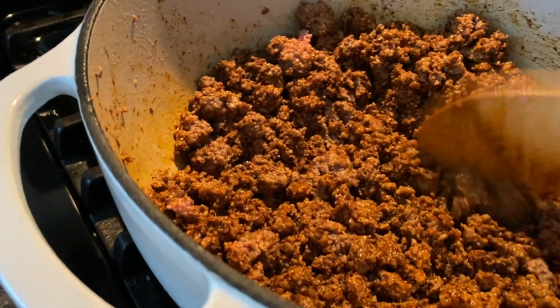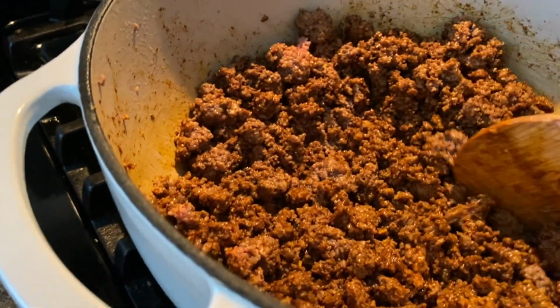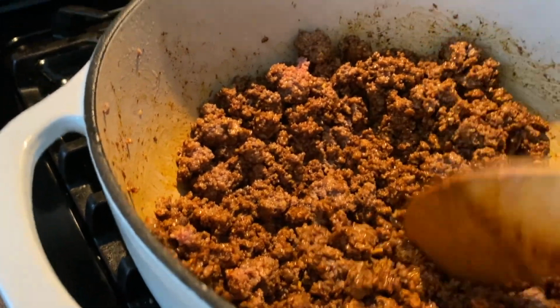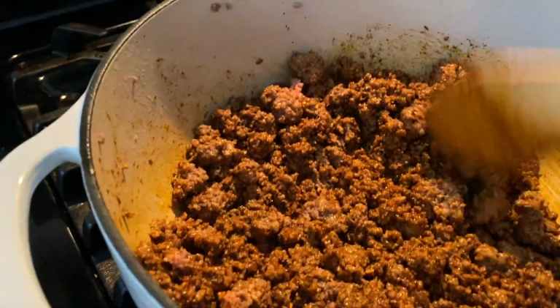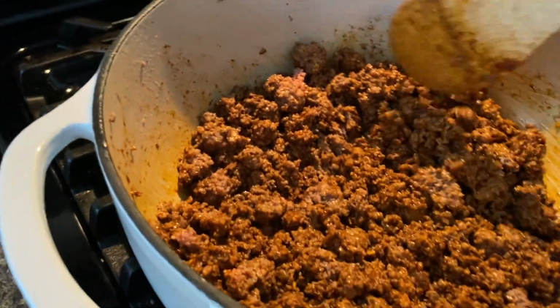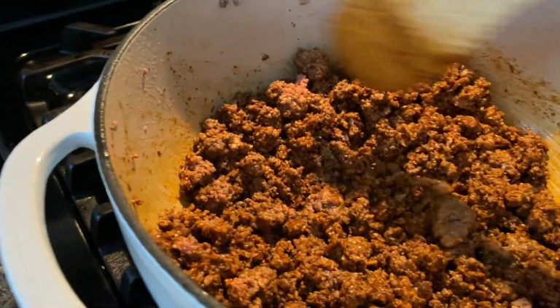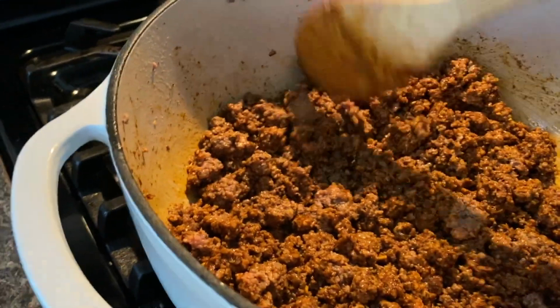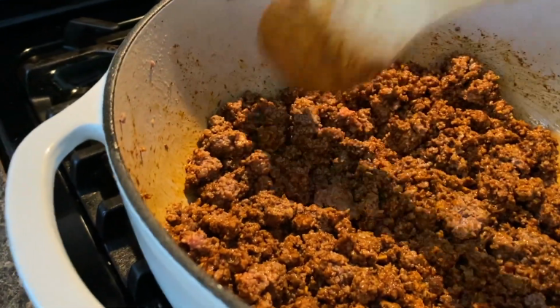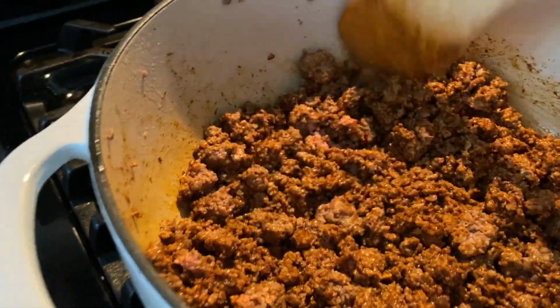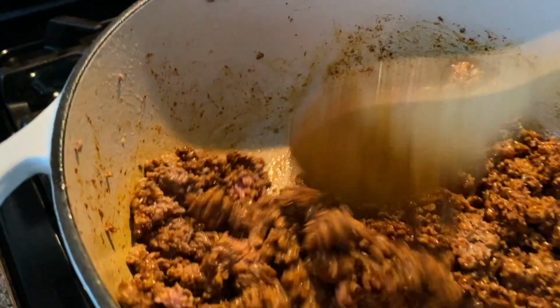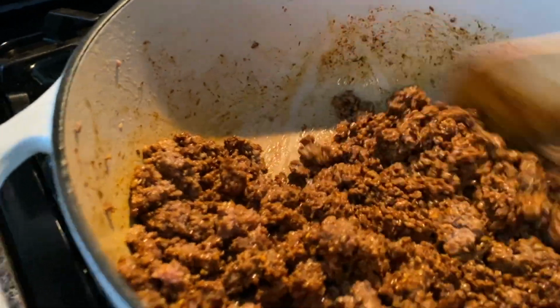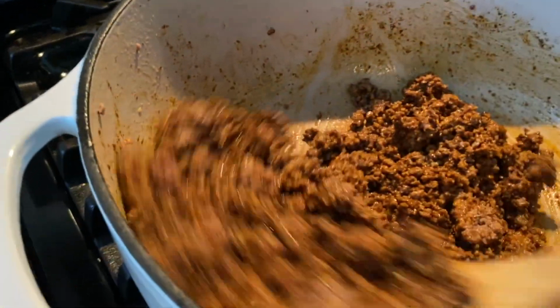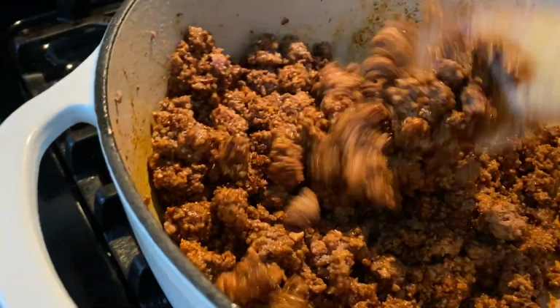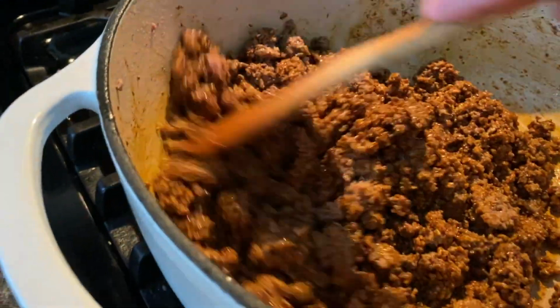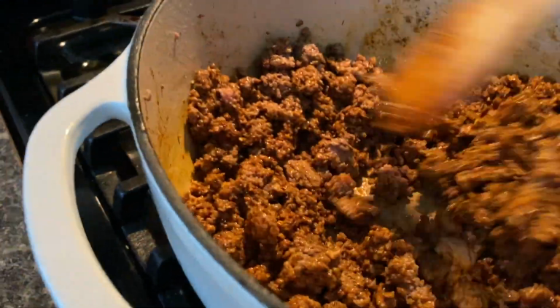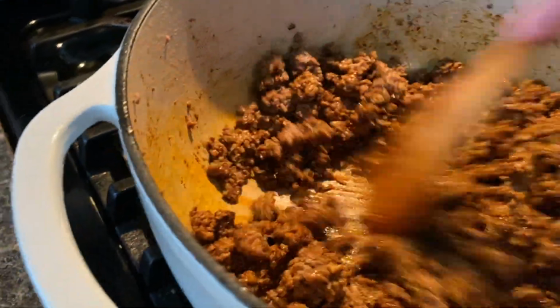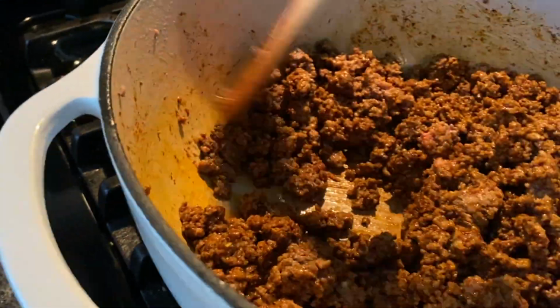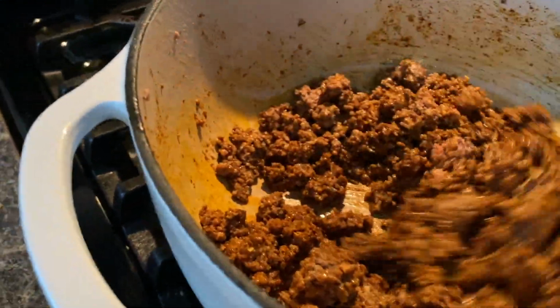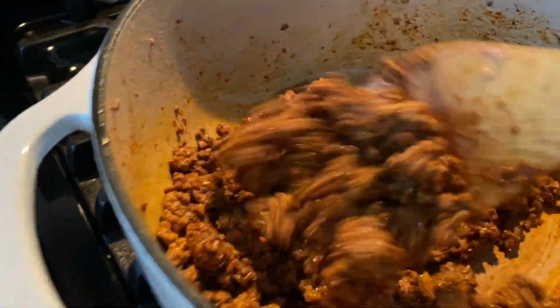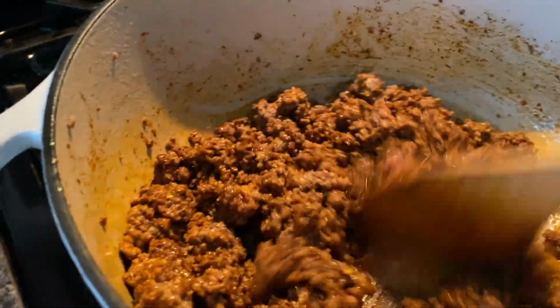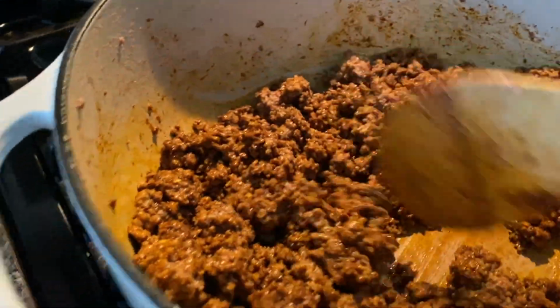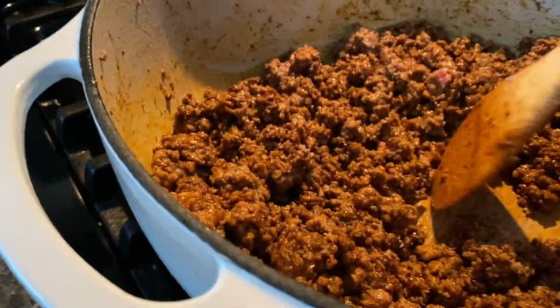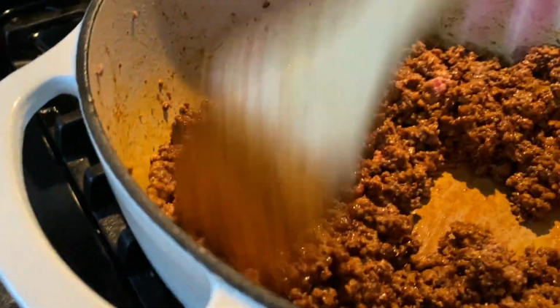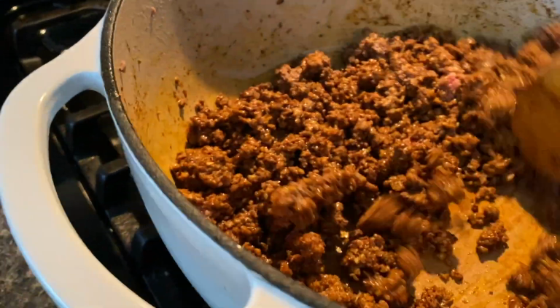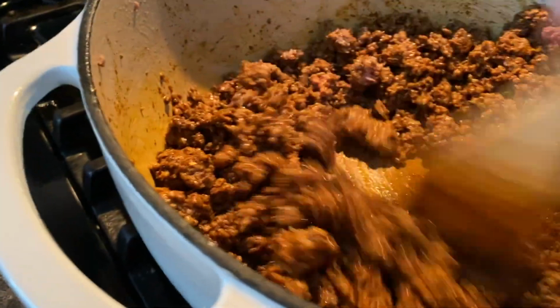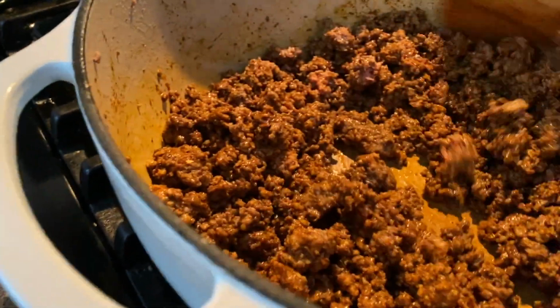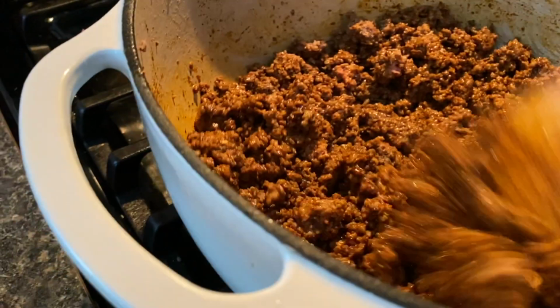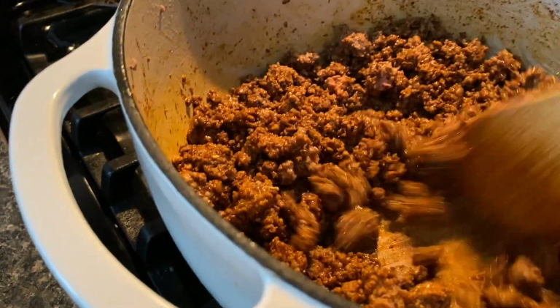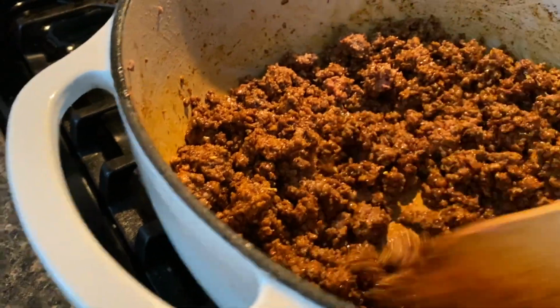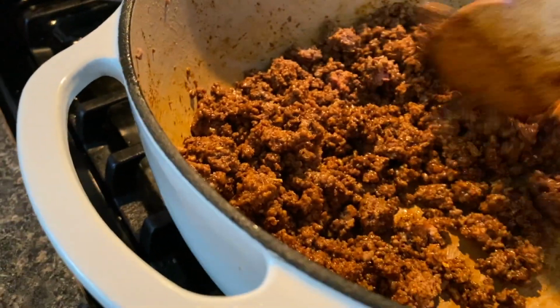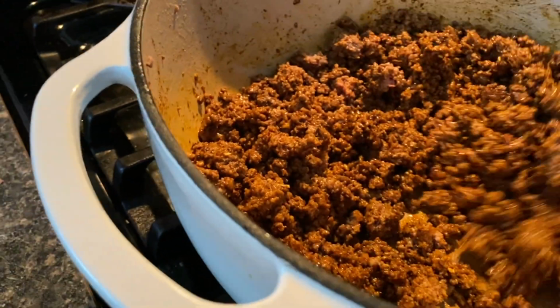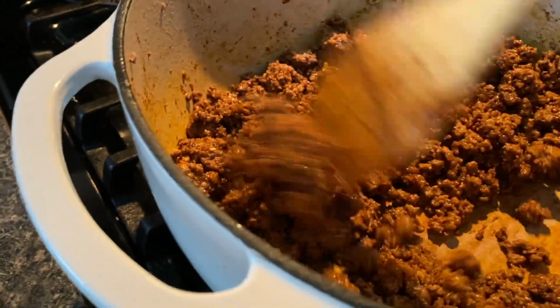I like my meat in smaller pieces. So I just do that for a few minutes — let it heat those spices up.